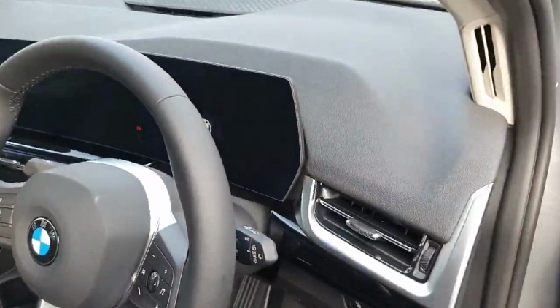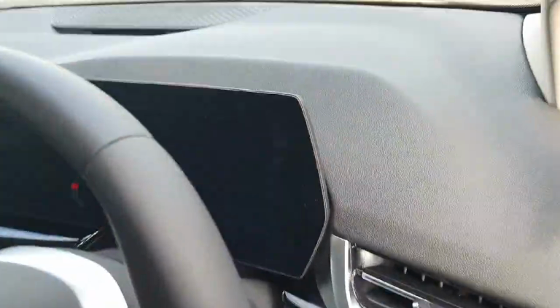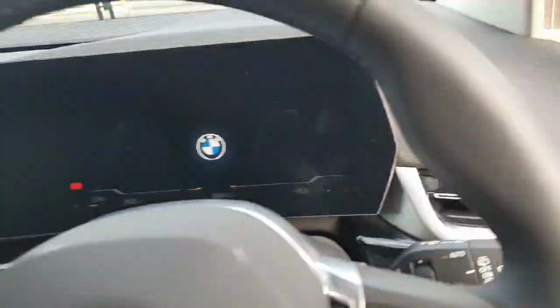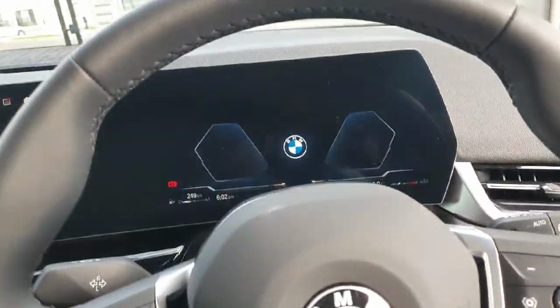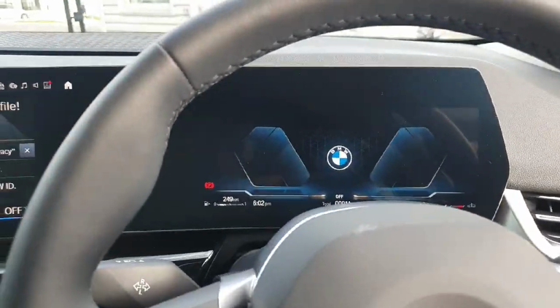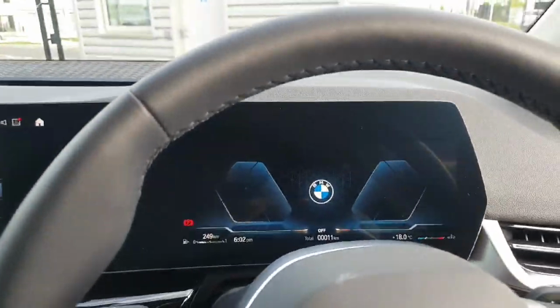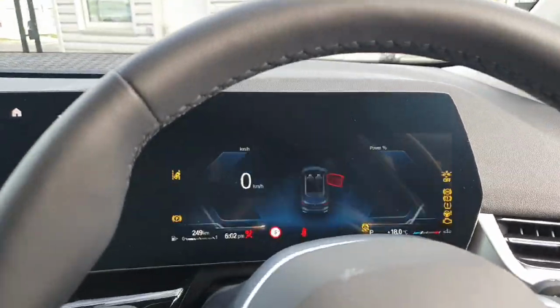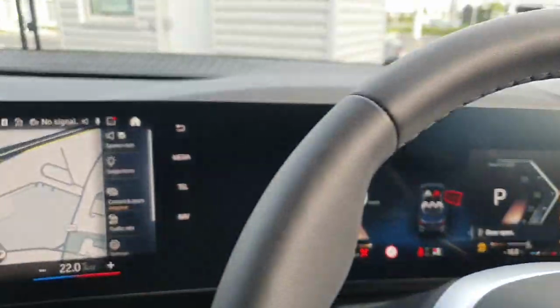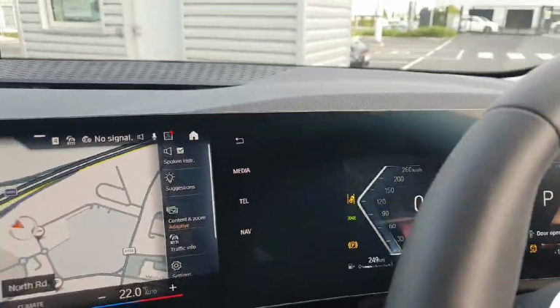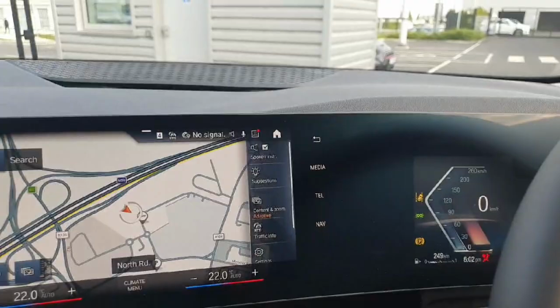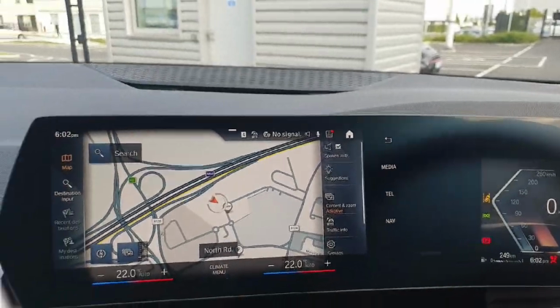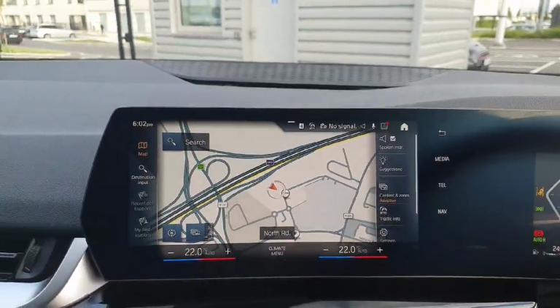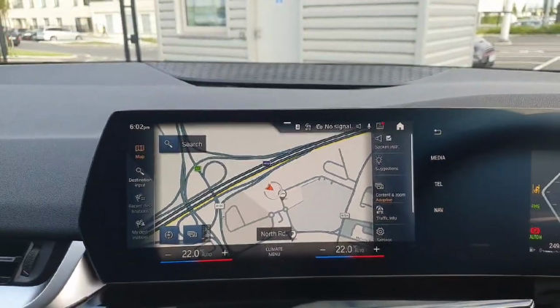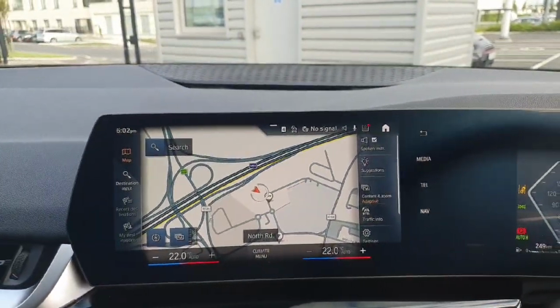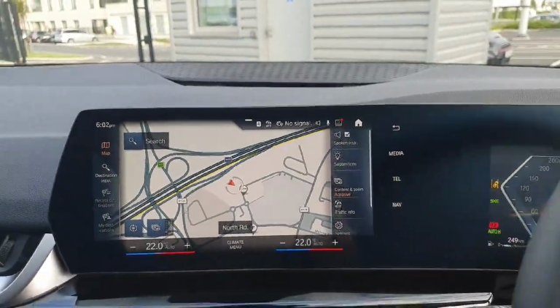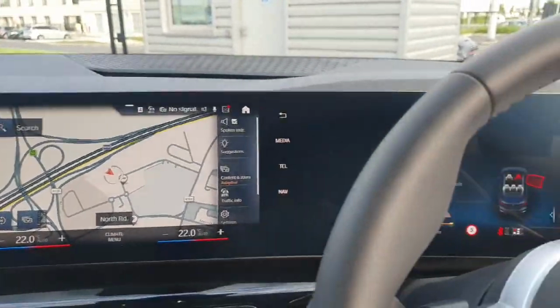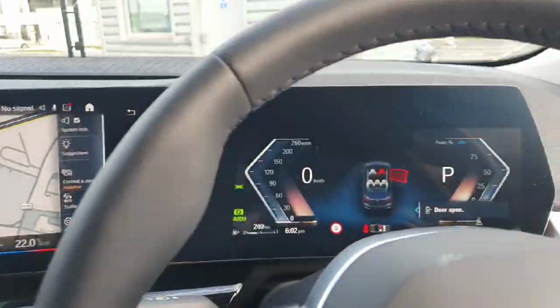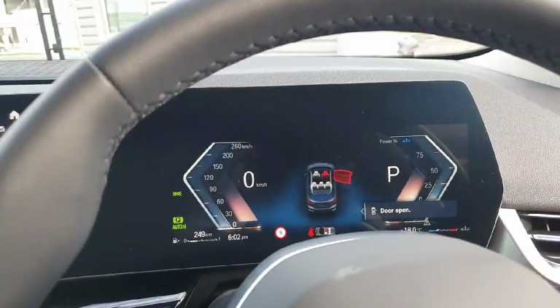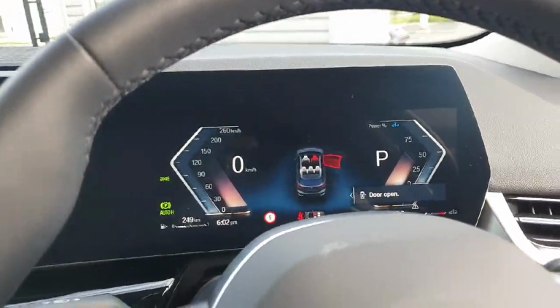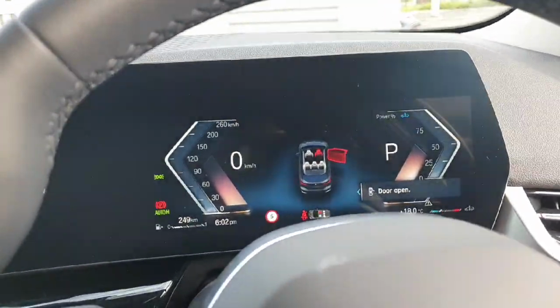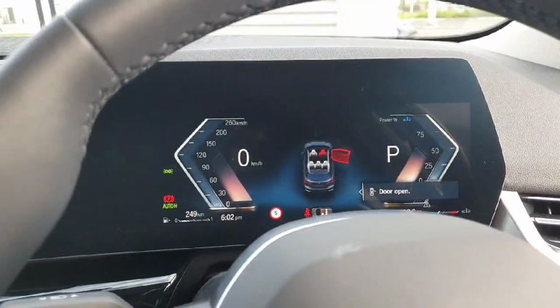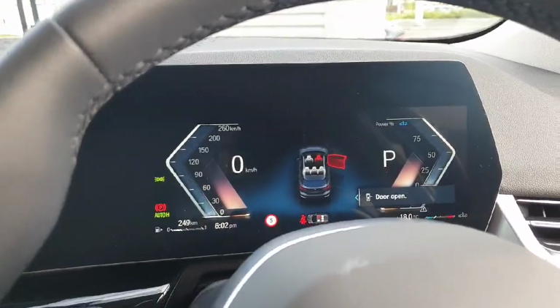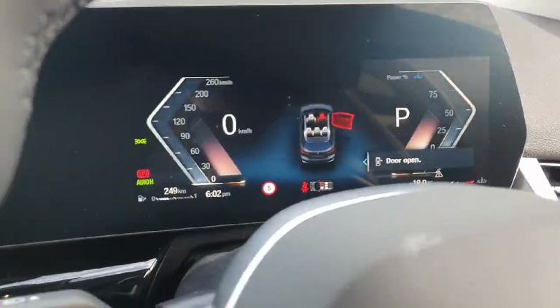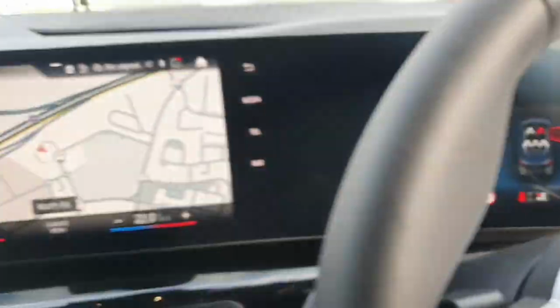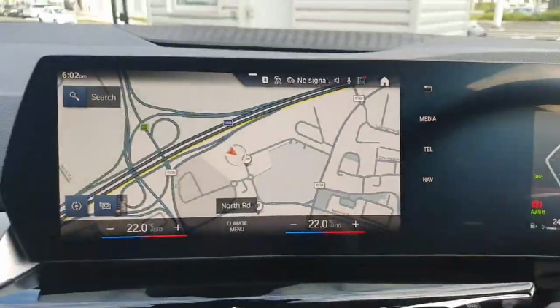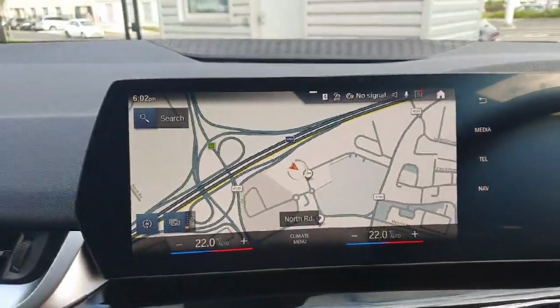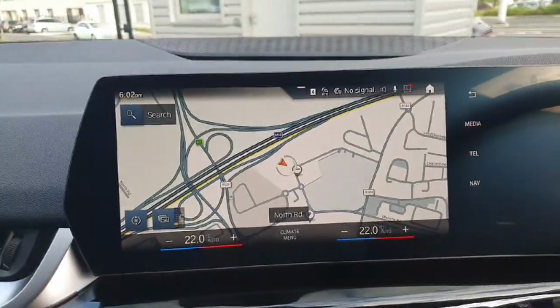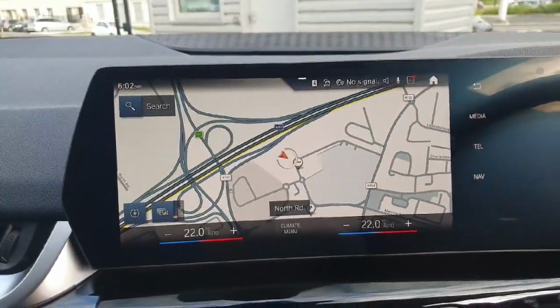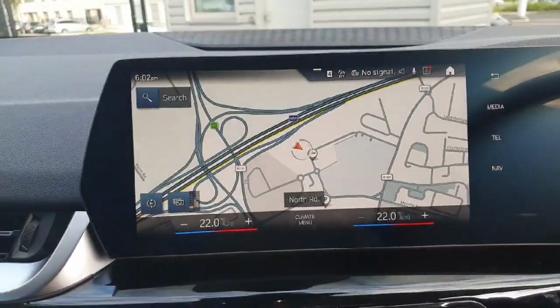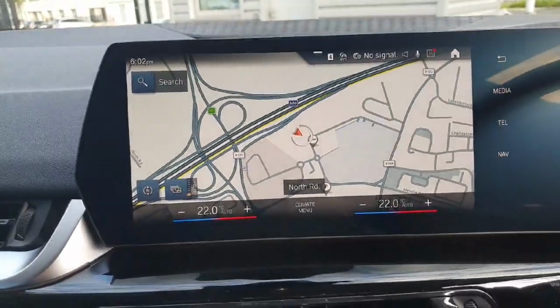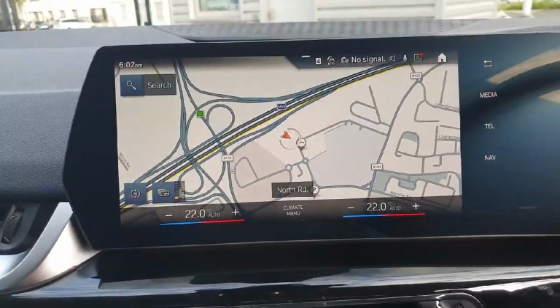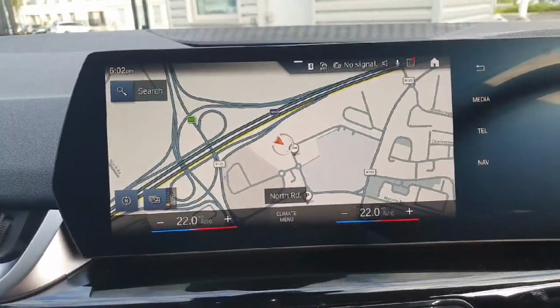Here we do have the brand new LCI screen that goes the full width of the dash, and behind the steering wheel we have the digital cluster. Over in the centre we have the touchscreen iDrive system as well.